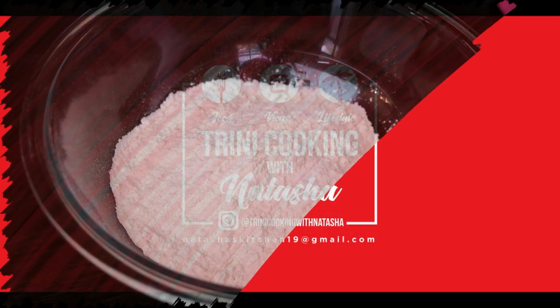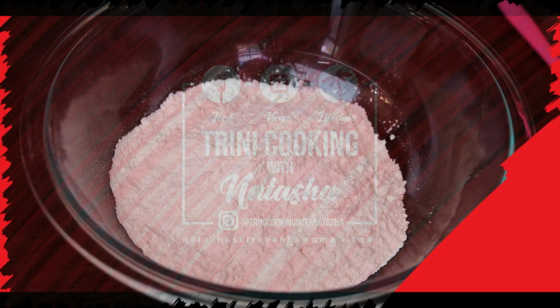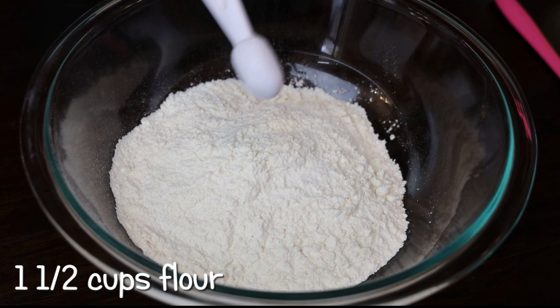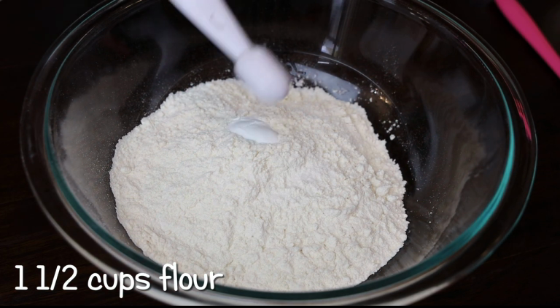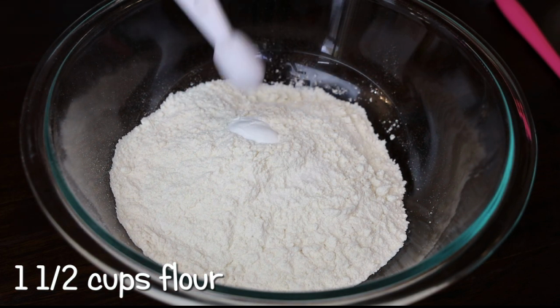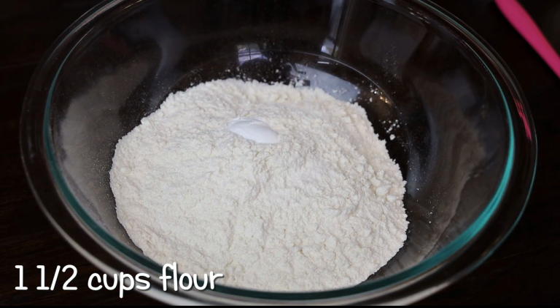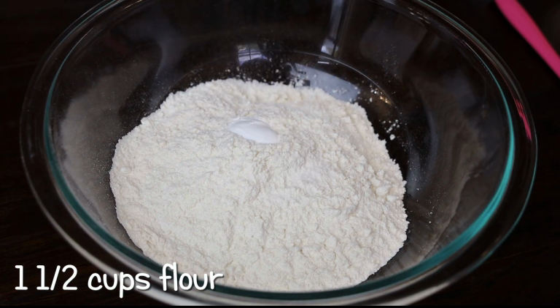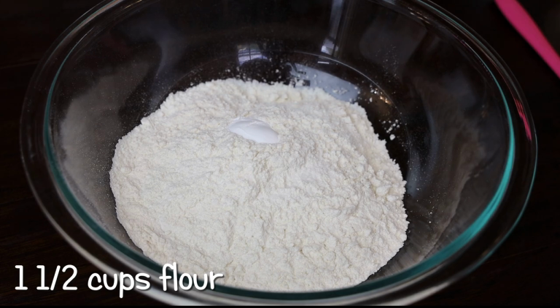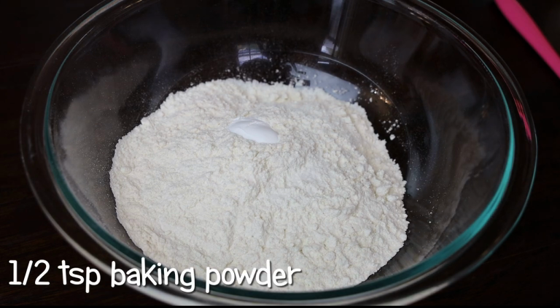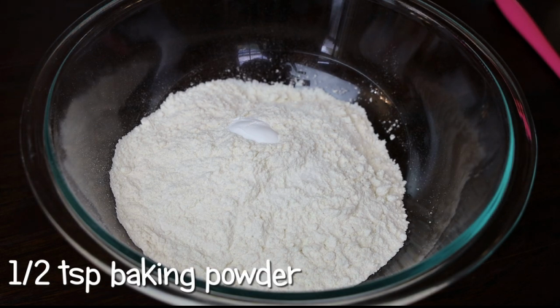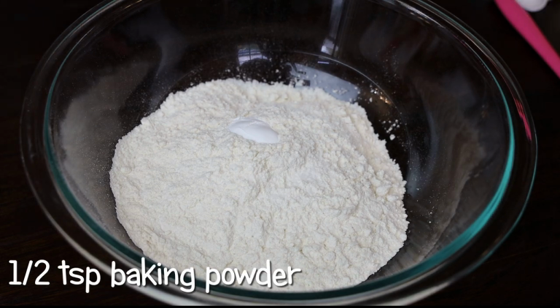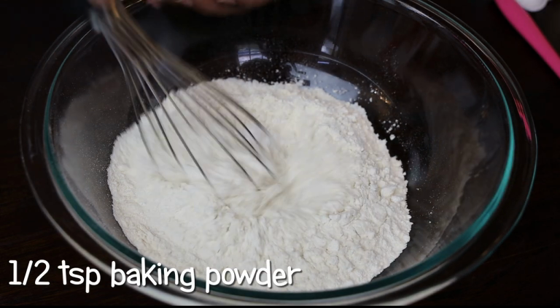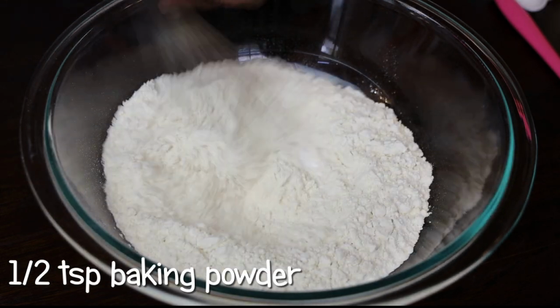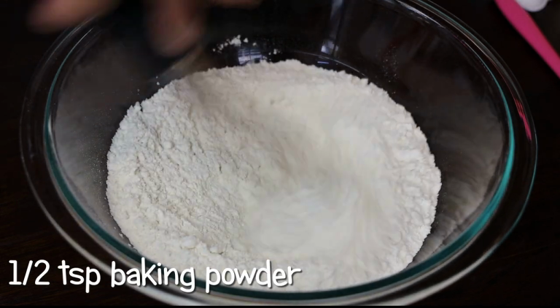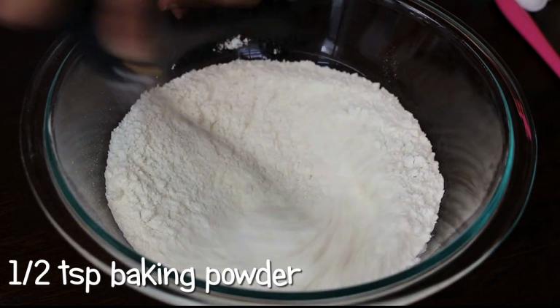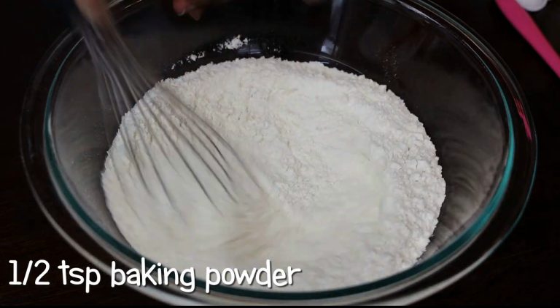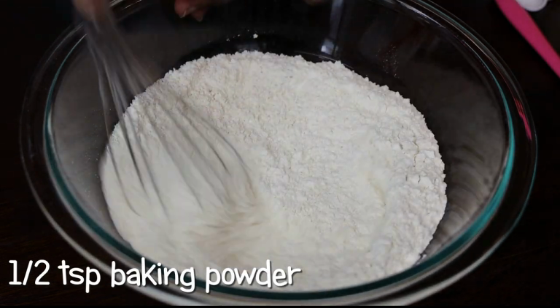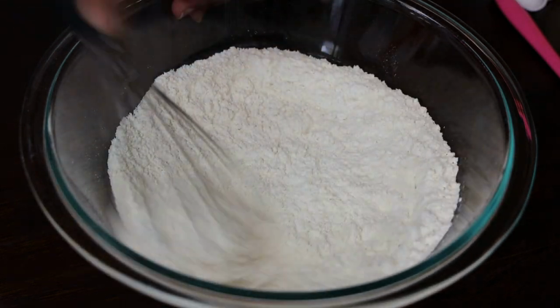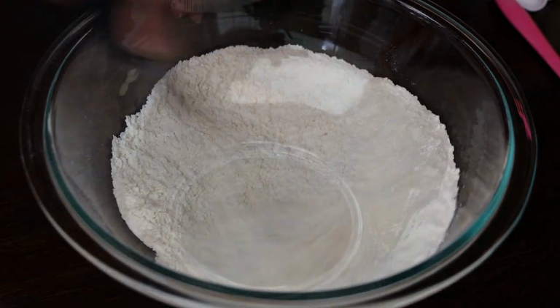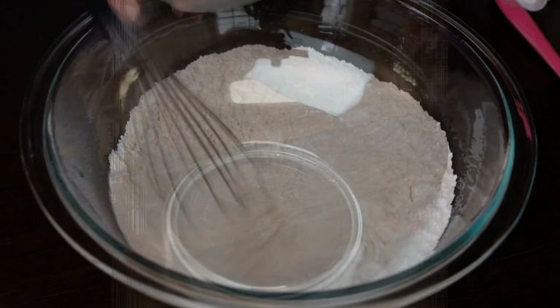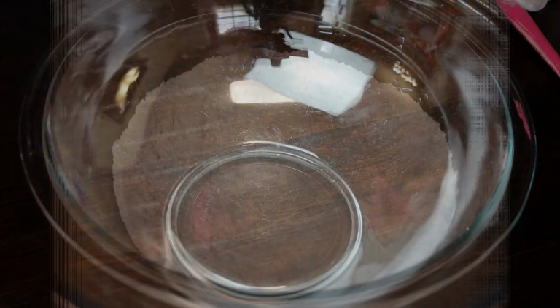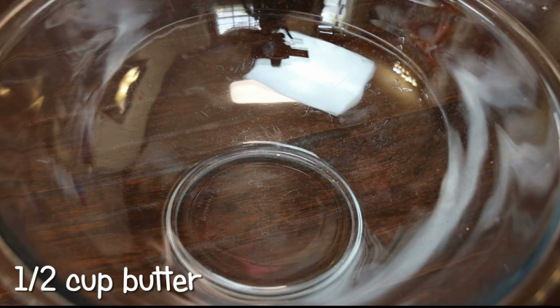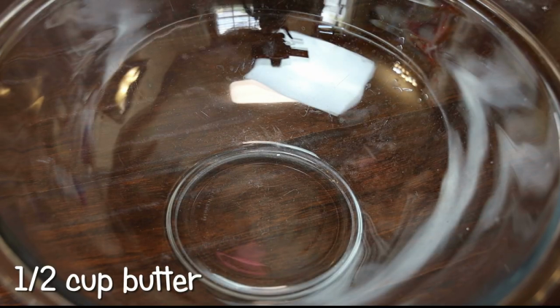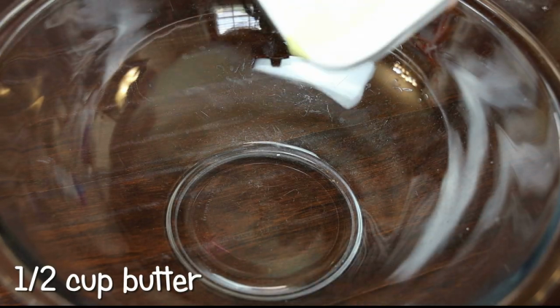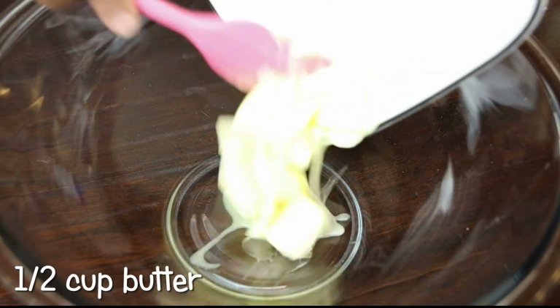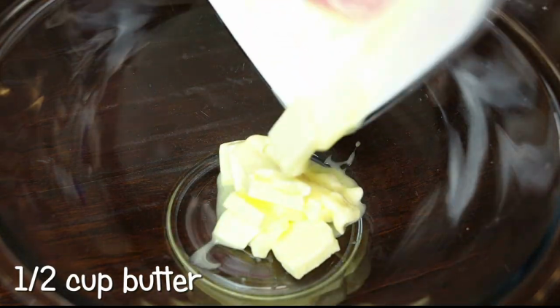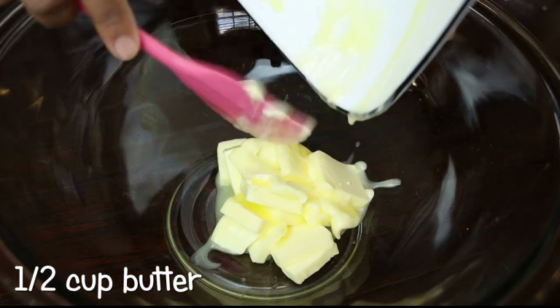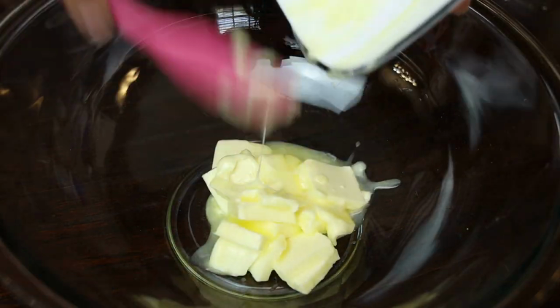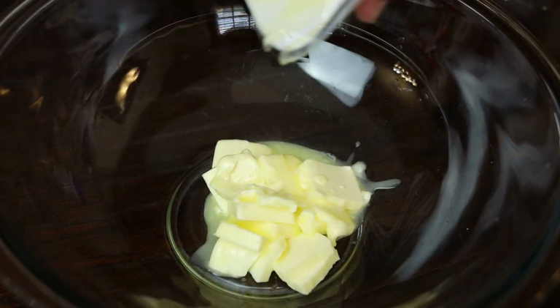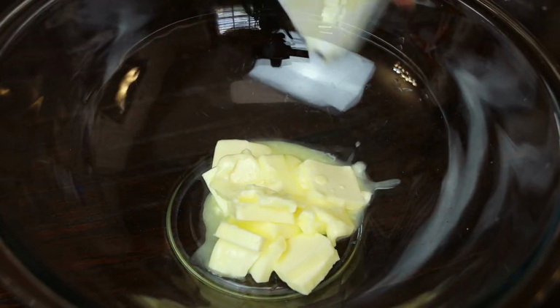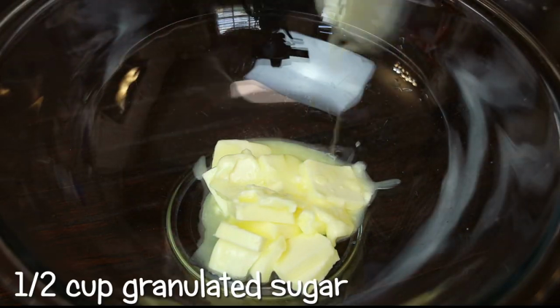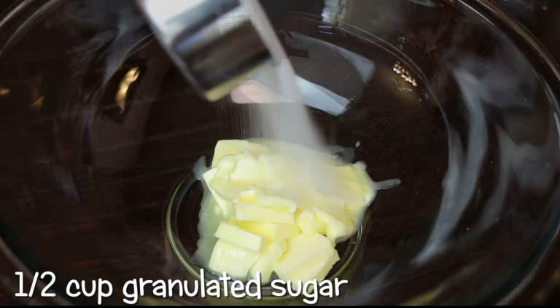Here in my bowl I have my flour. To that I'm going in with baking powder and I'm going to give that a mix and set it aside. In another bowl I'm going to add my softened butter.